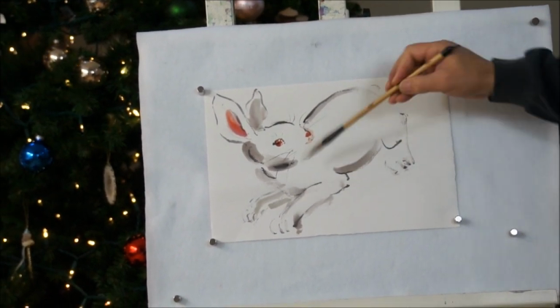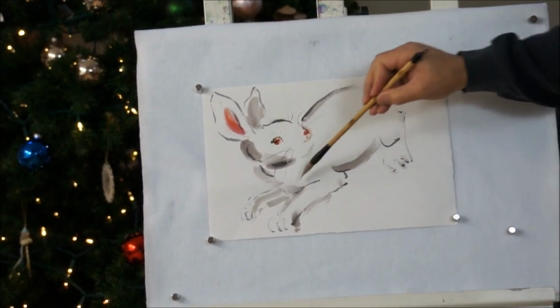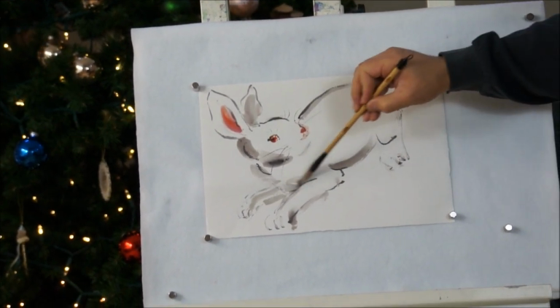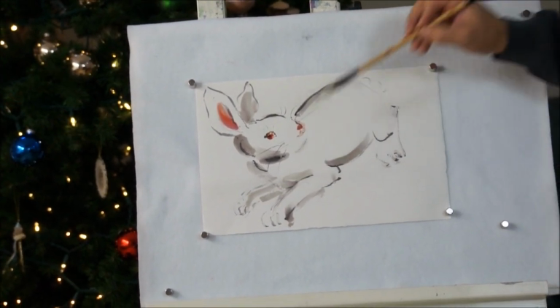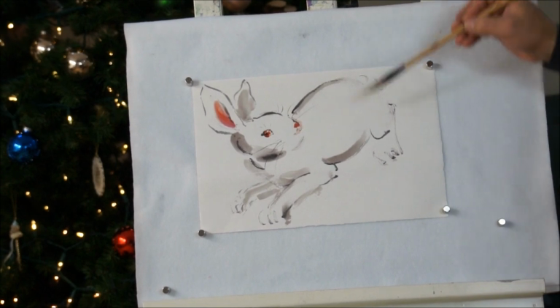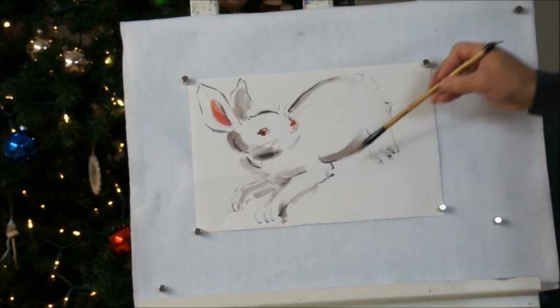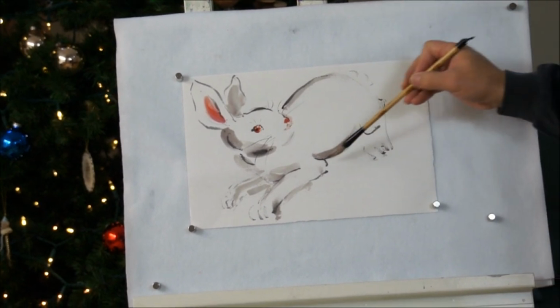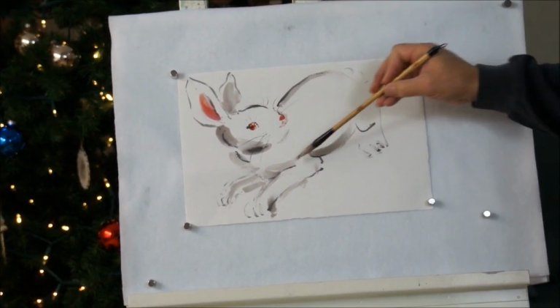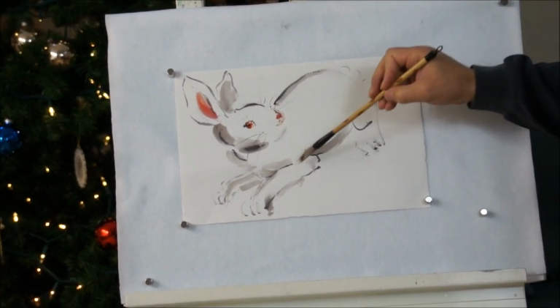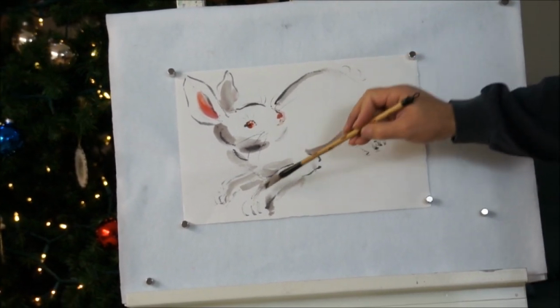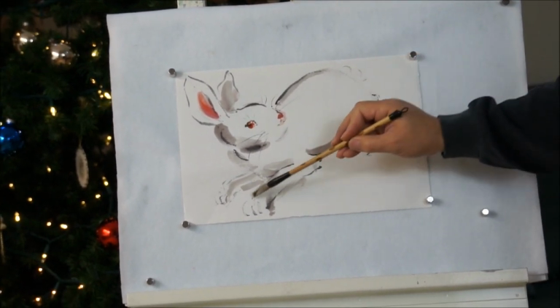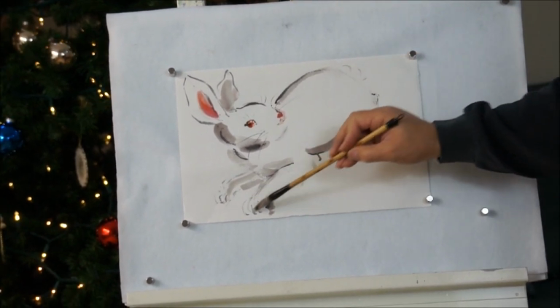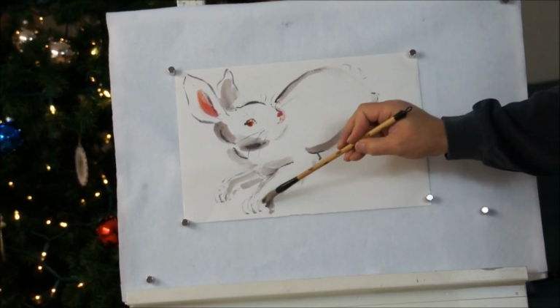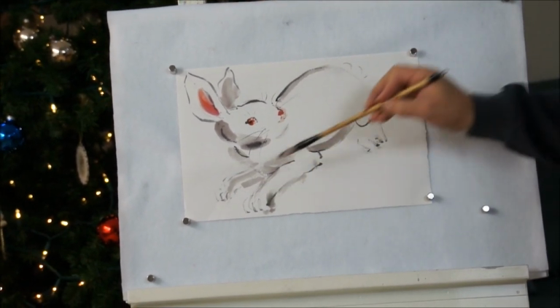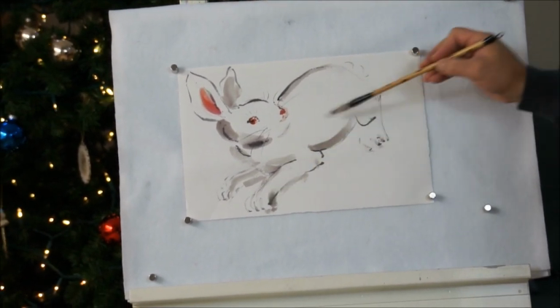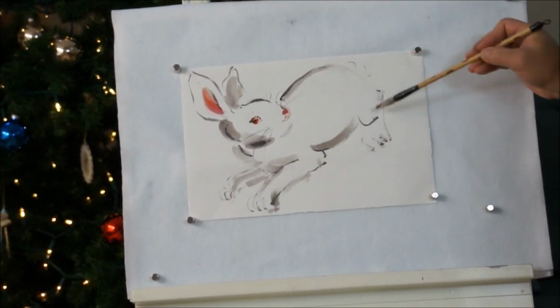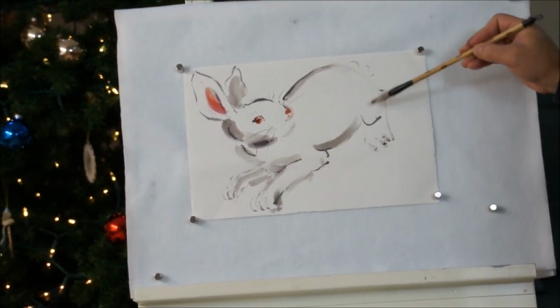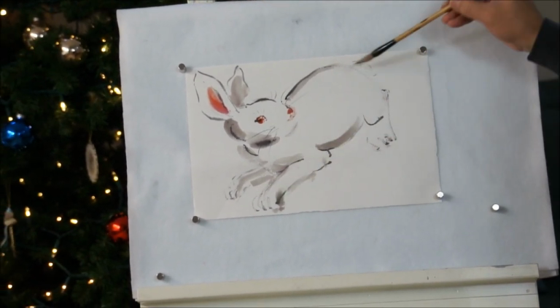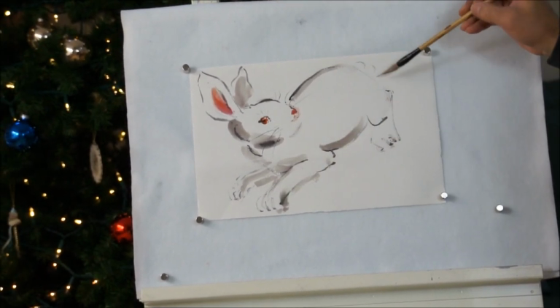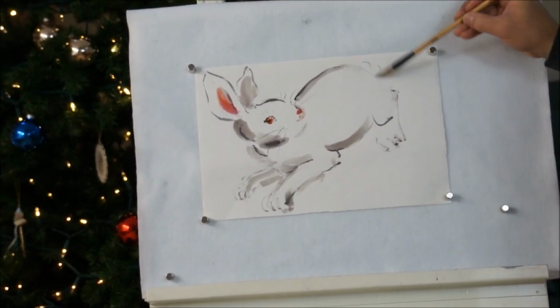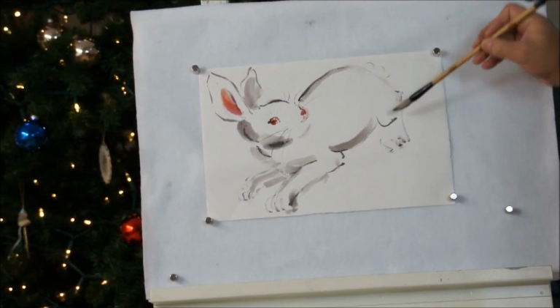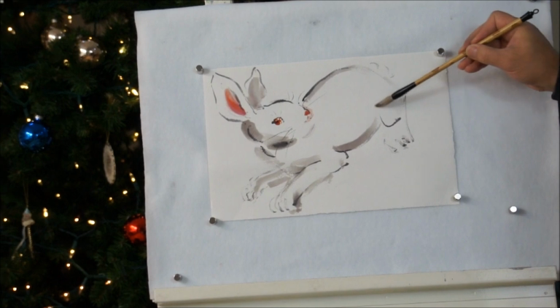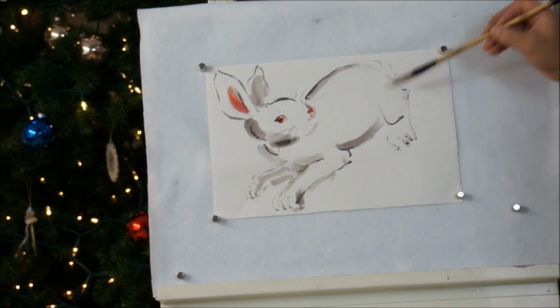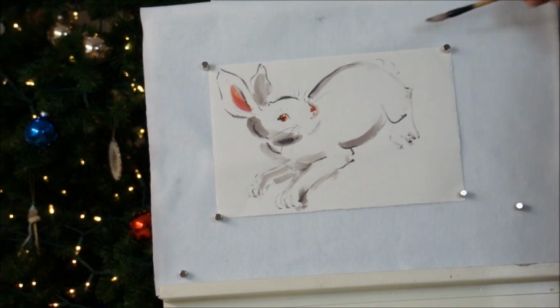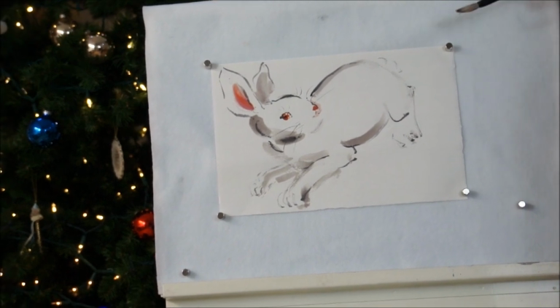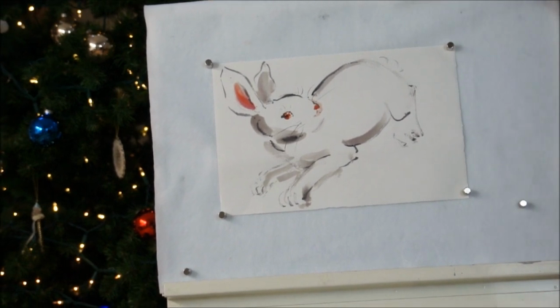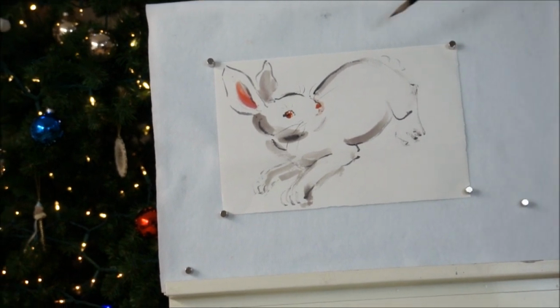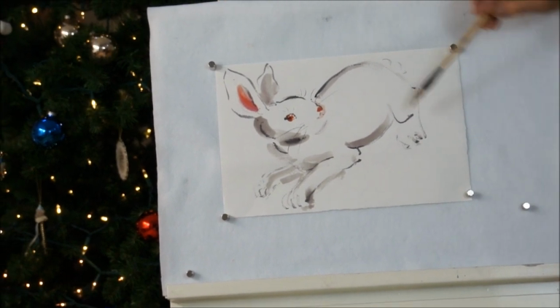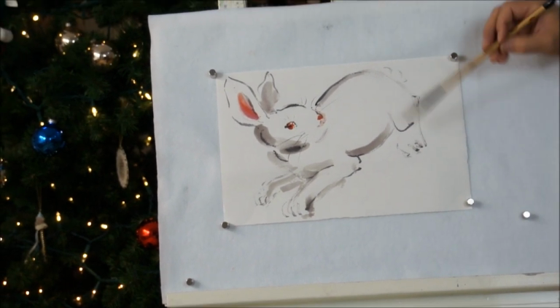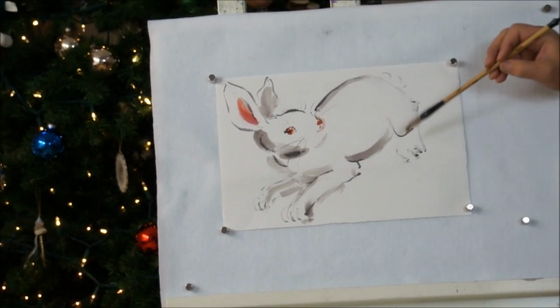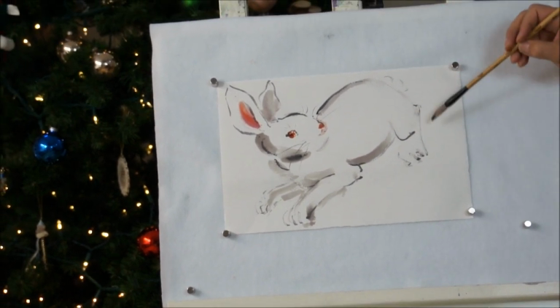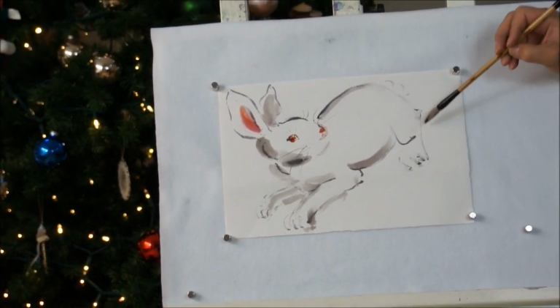When doing the outline, remember just leave a lot of space between lines. The idea comes with the absence of stroke.